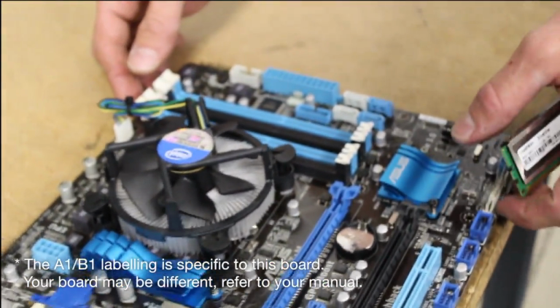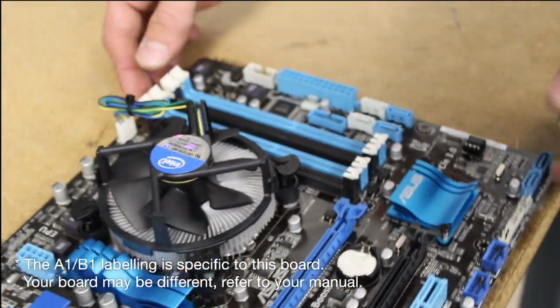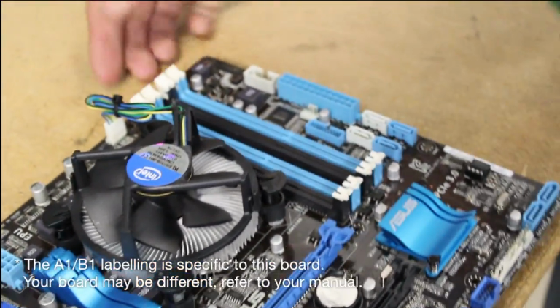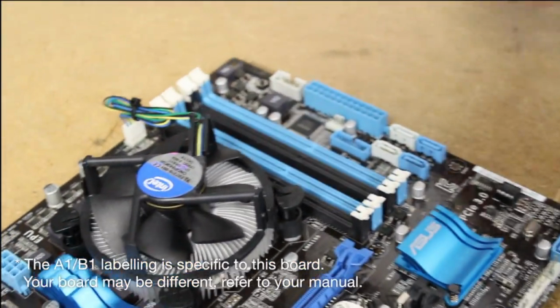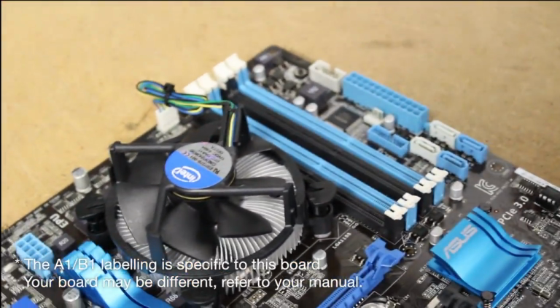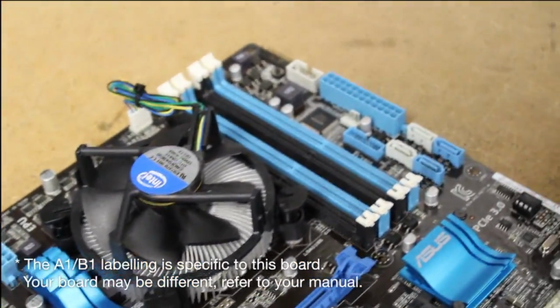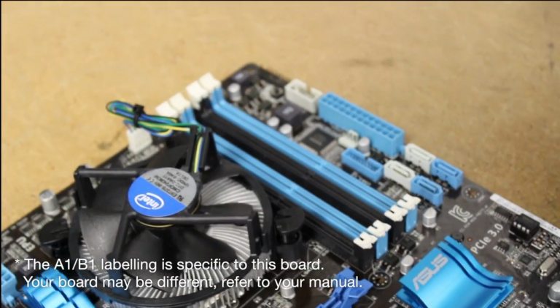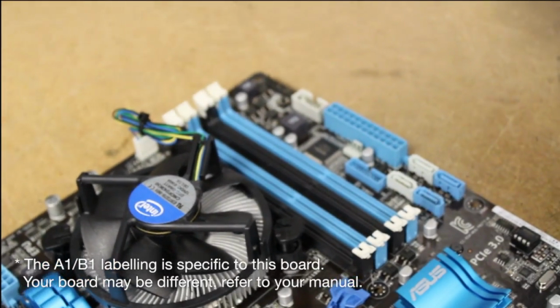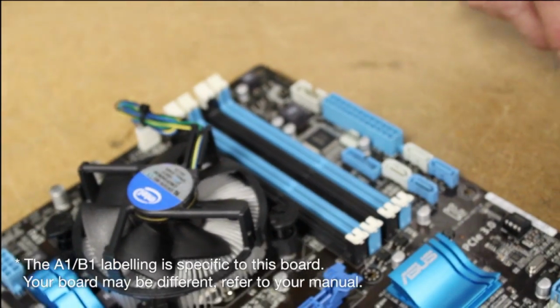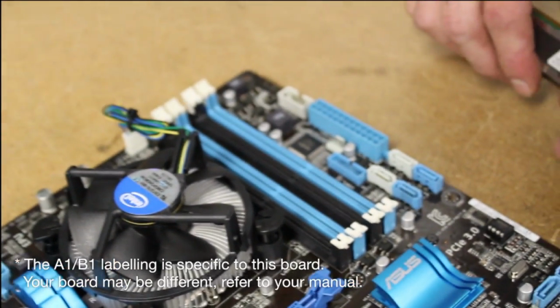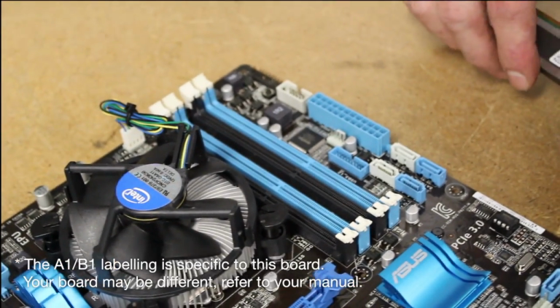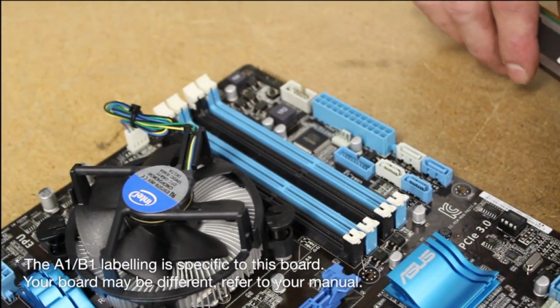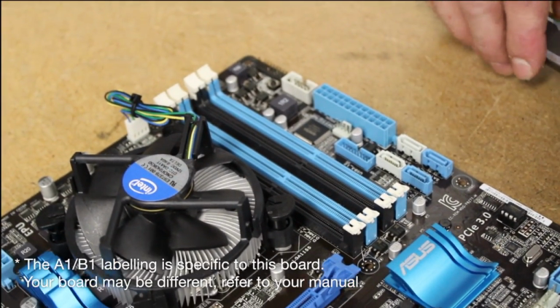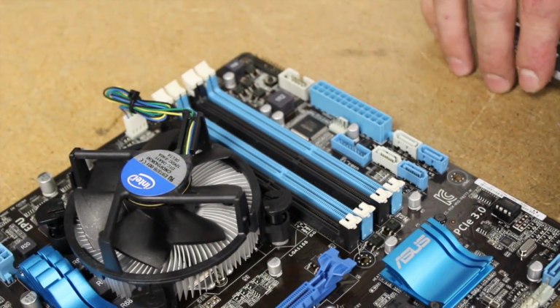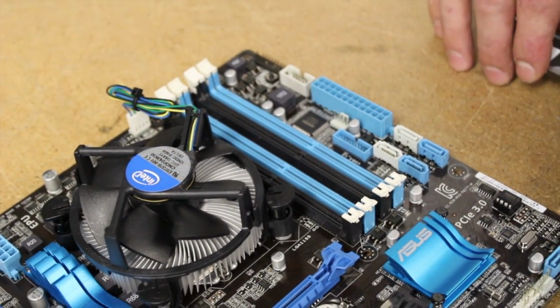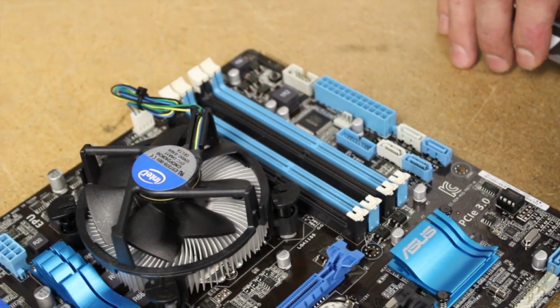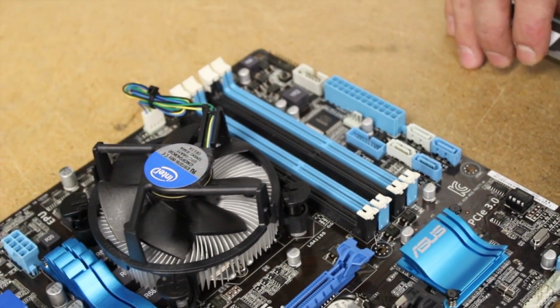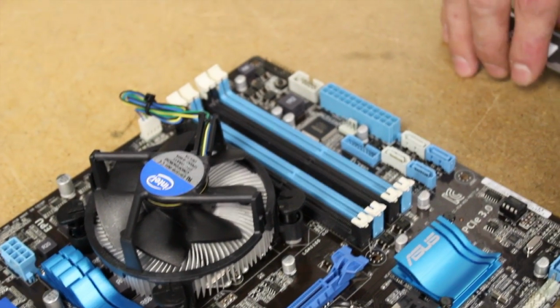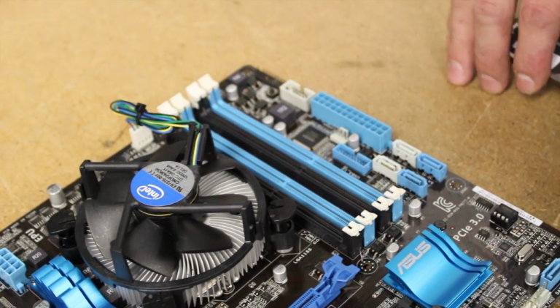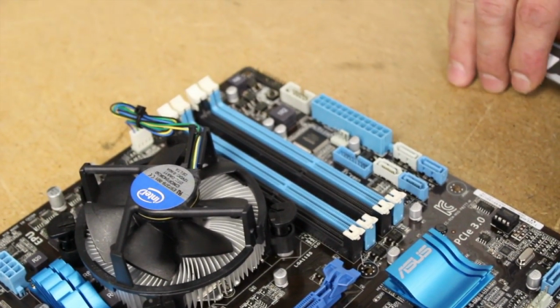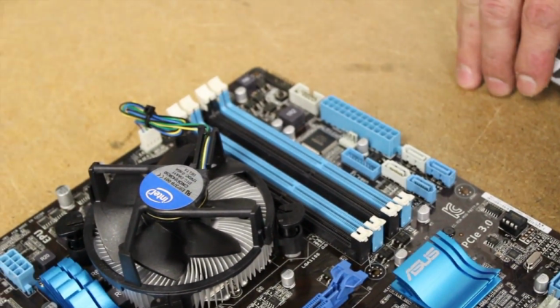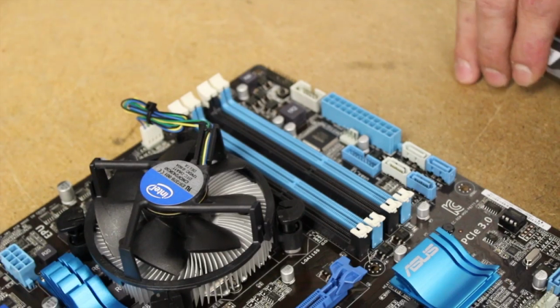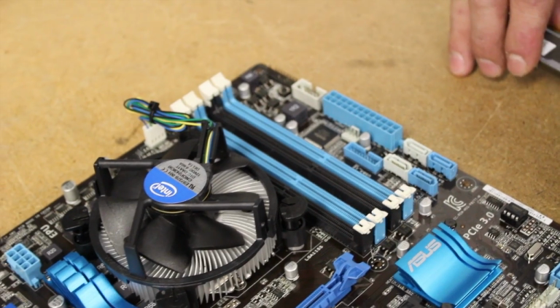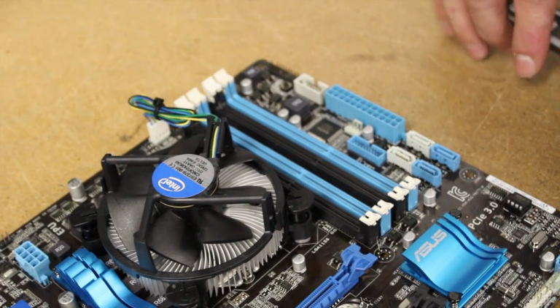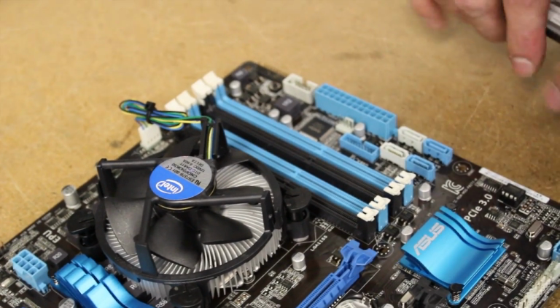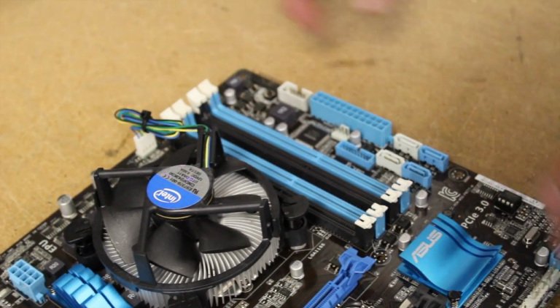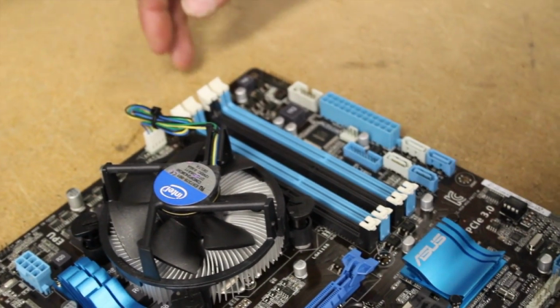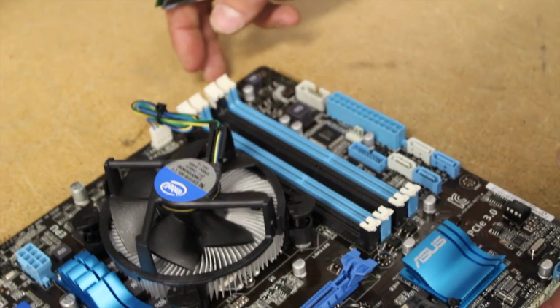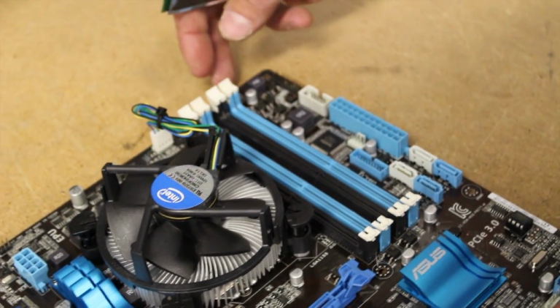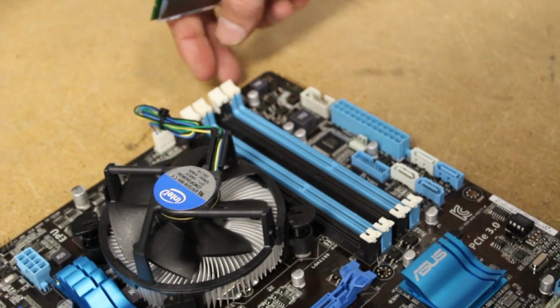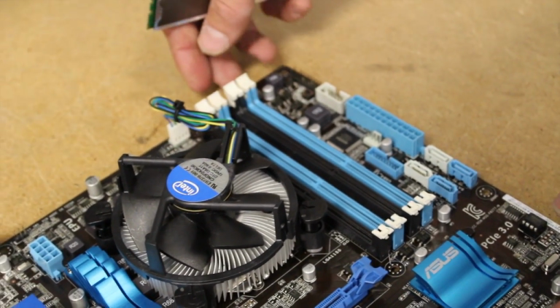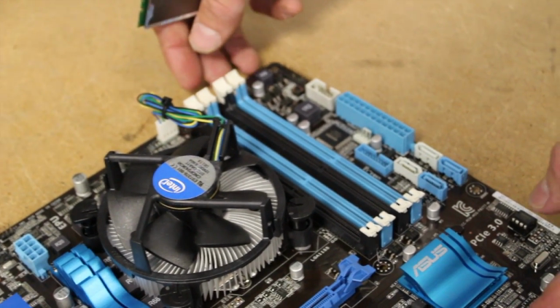If you're using a single chip, you would want to put it in A1. If you're using two chips, you'd want to do A1, B1. And if you're using four chips, obviously, you will fill all four.